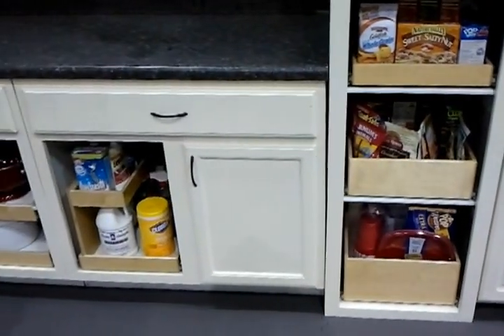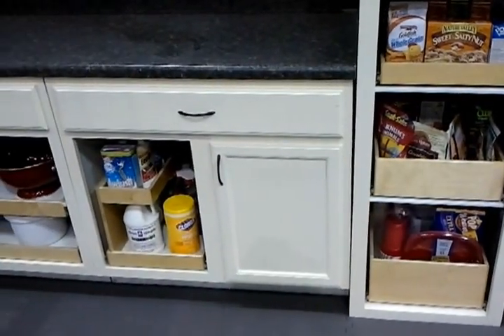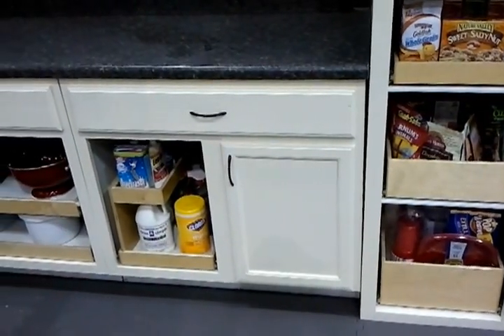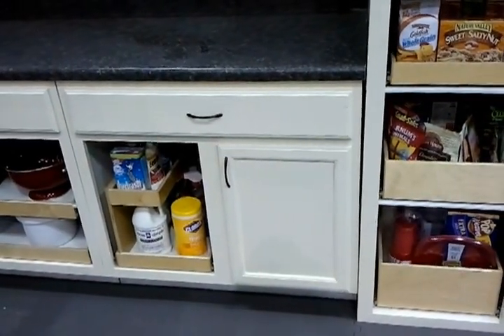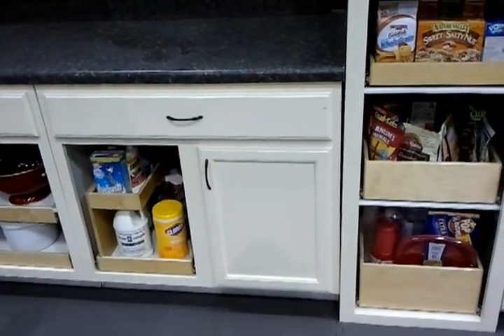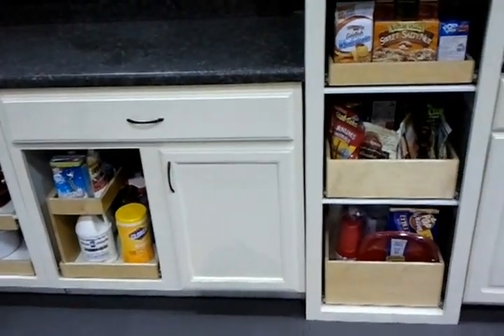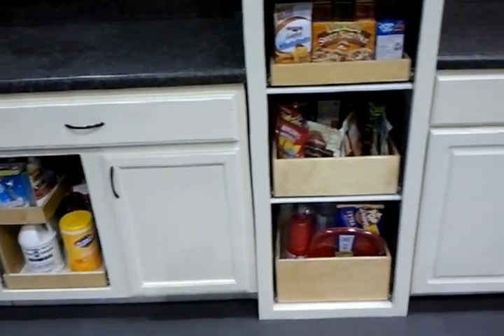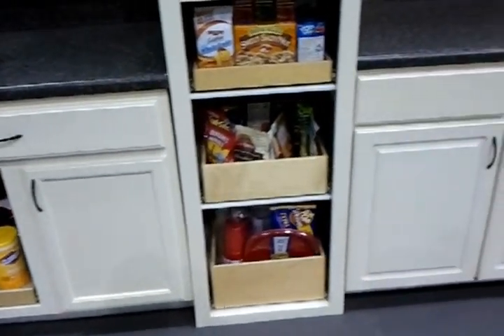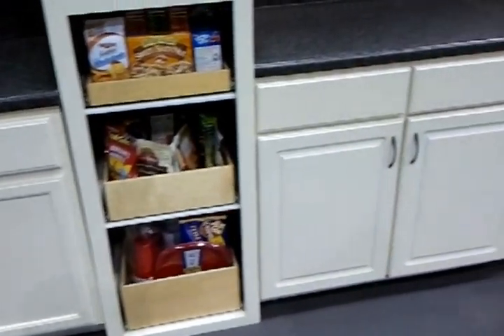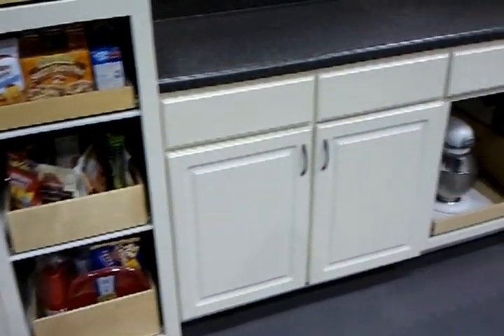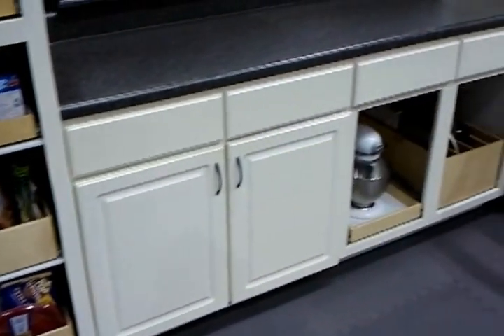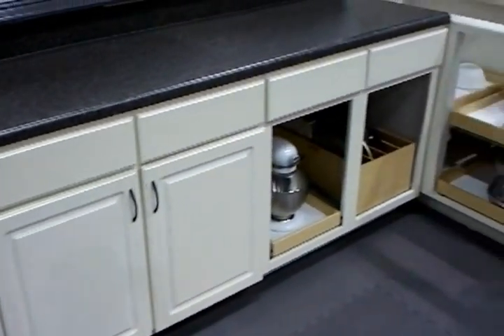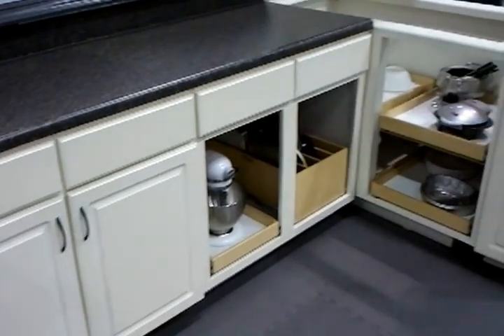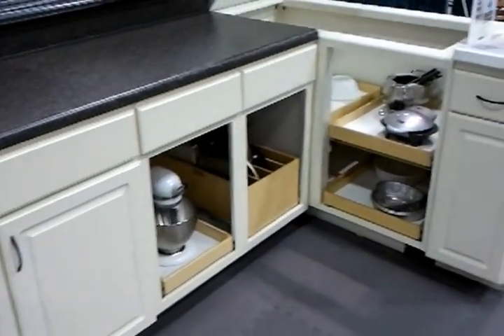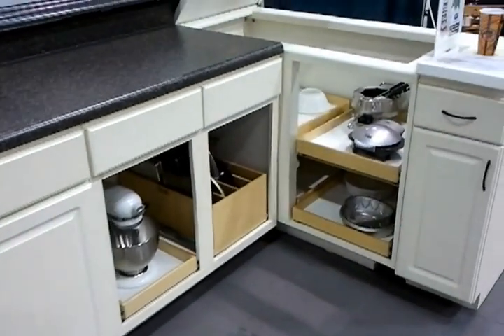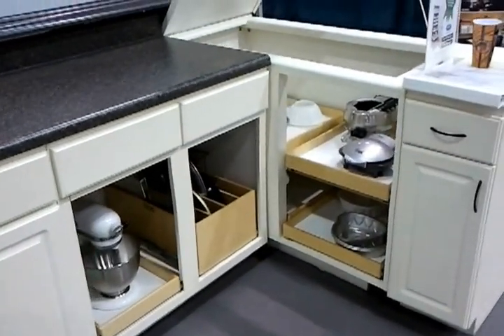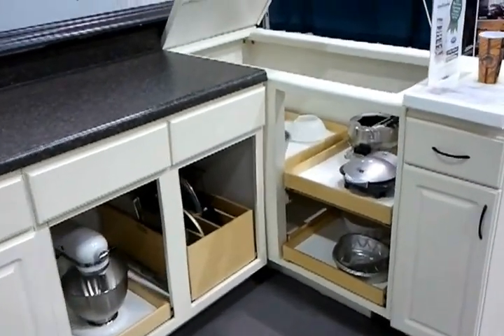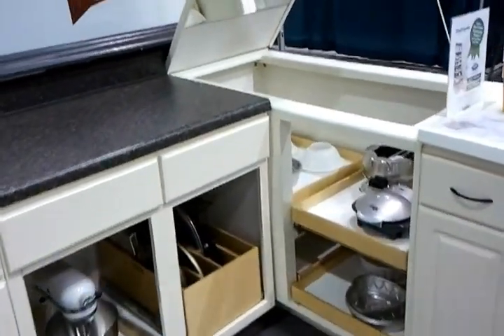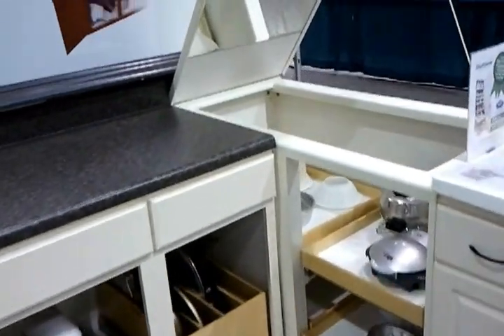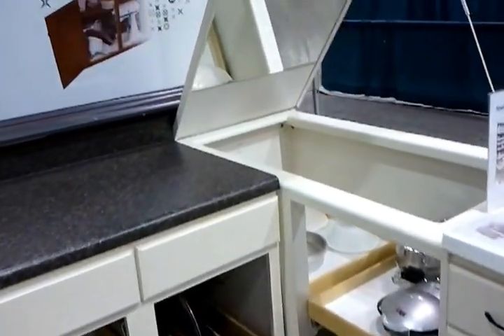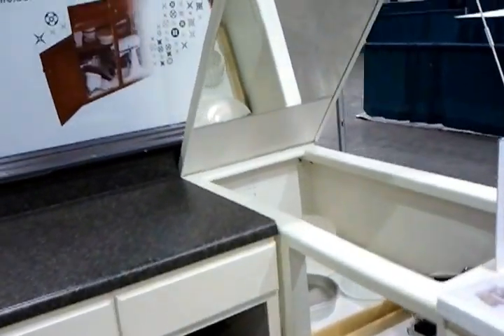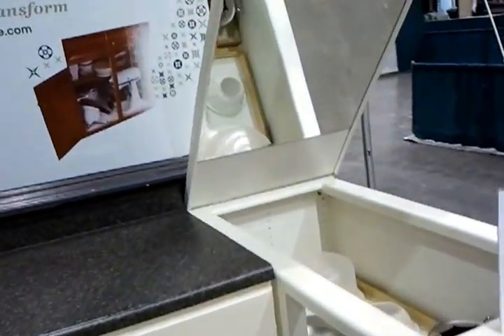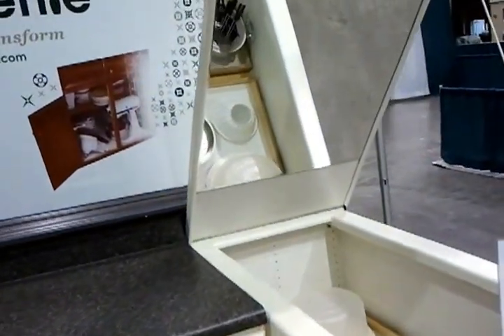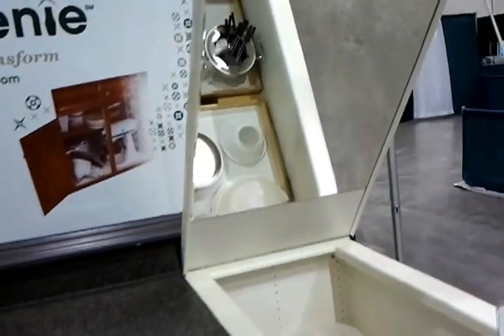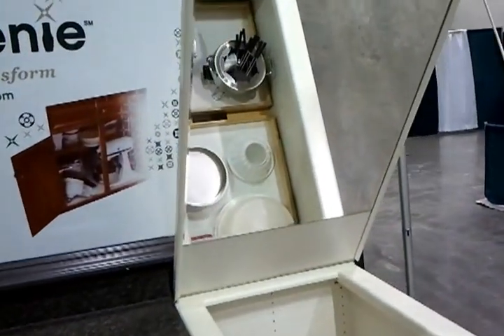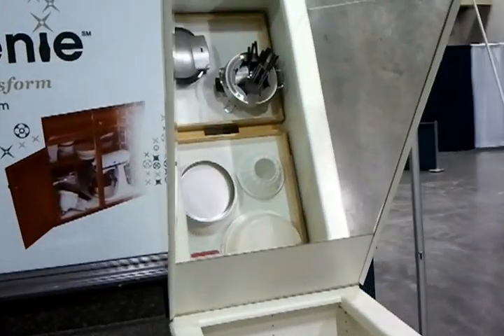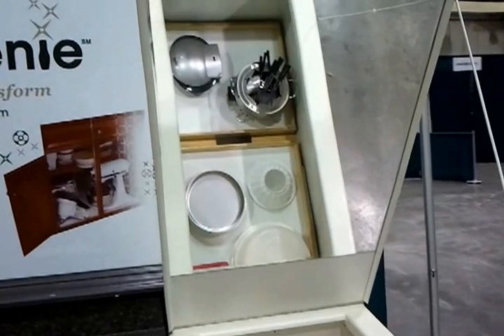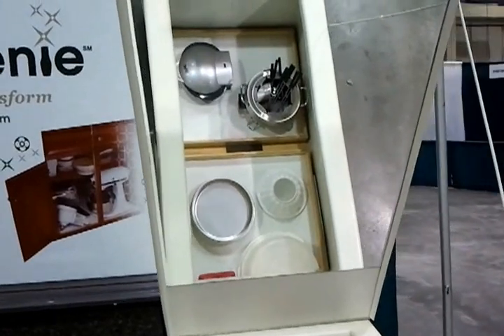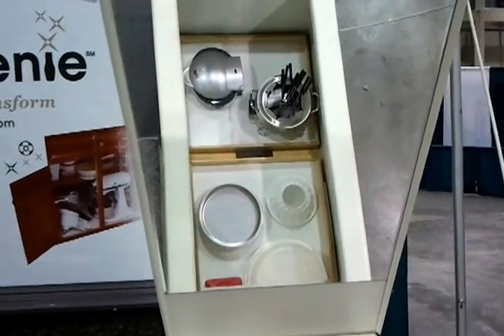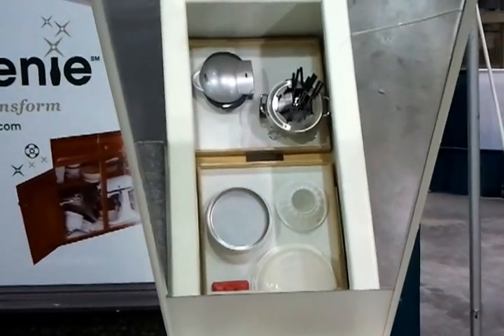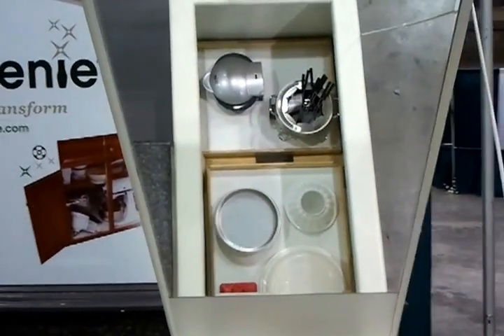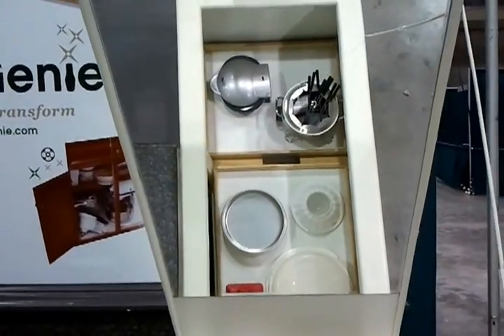And on top is our empty candy drawer. And of course here too we've got the mirror — just kind of neat — from a distance it lets you see how the blind corner operates.